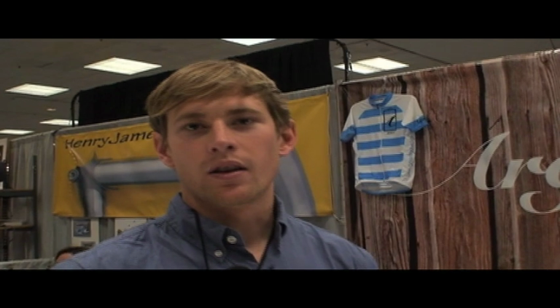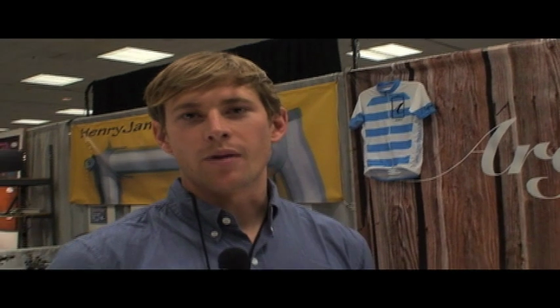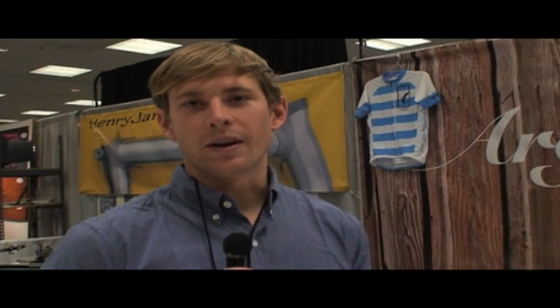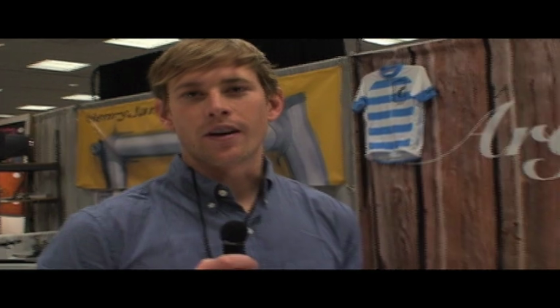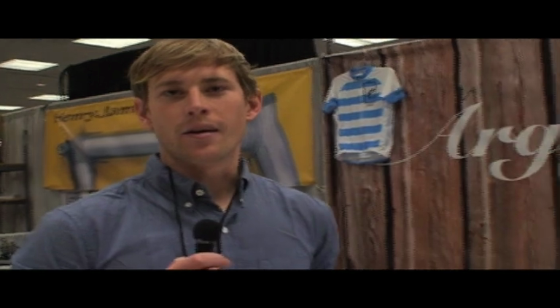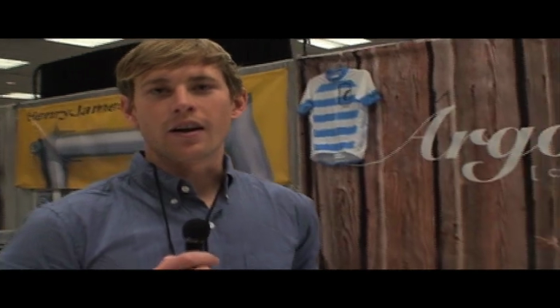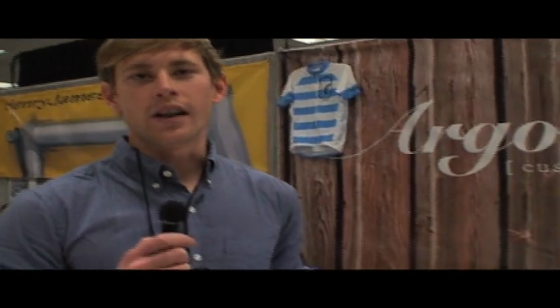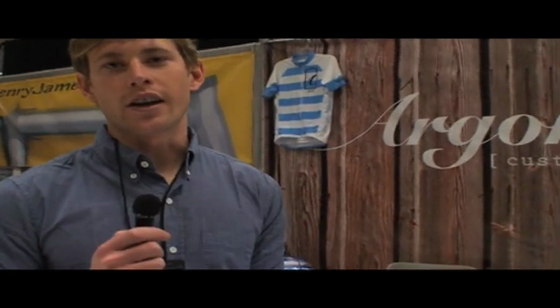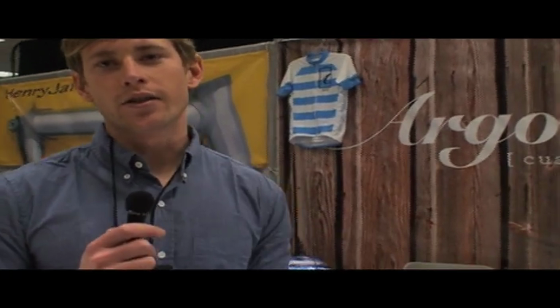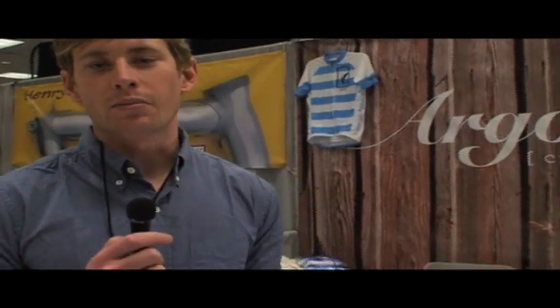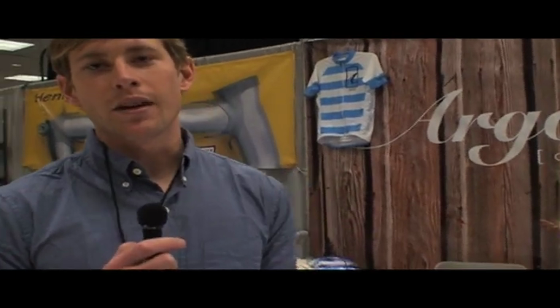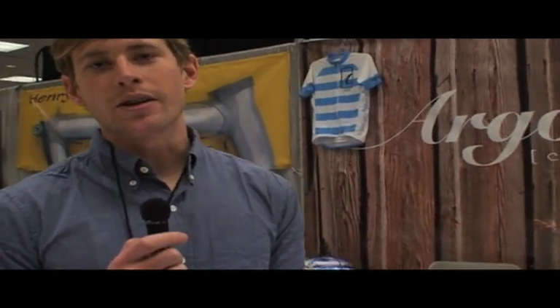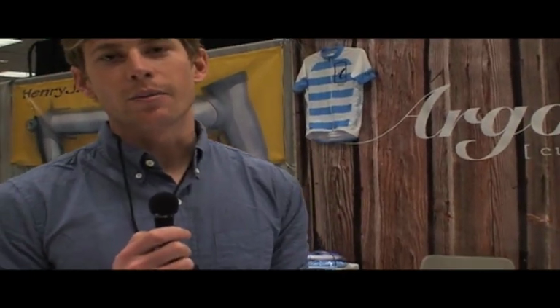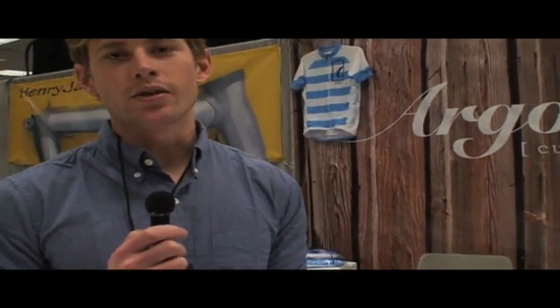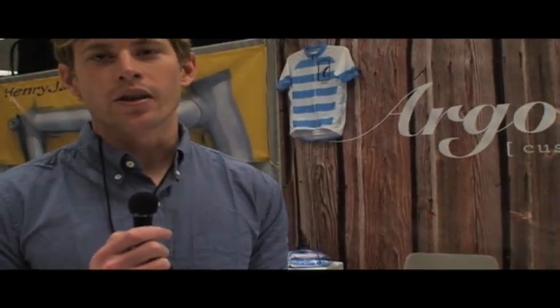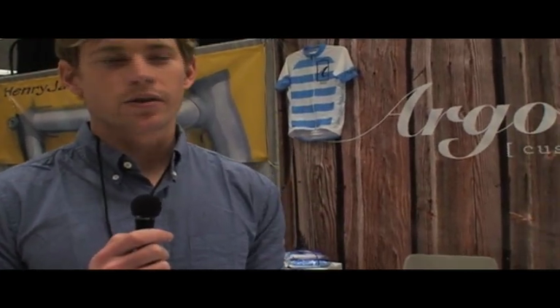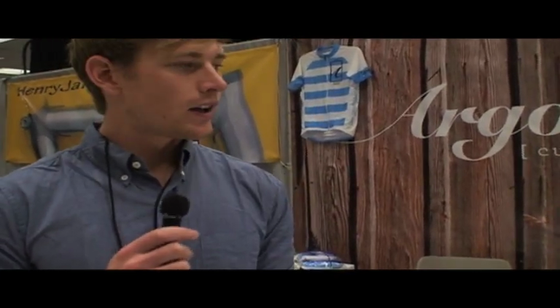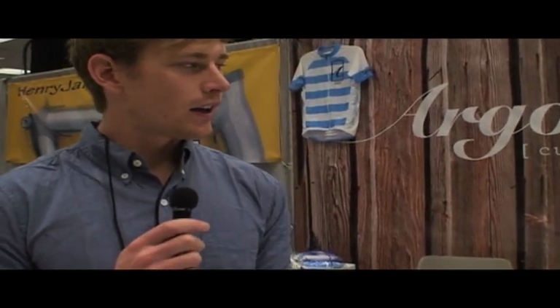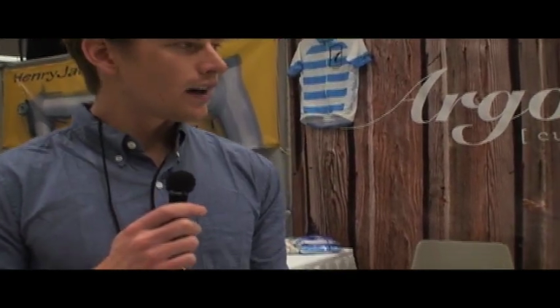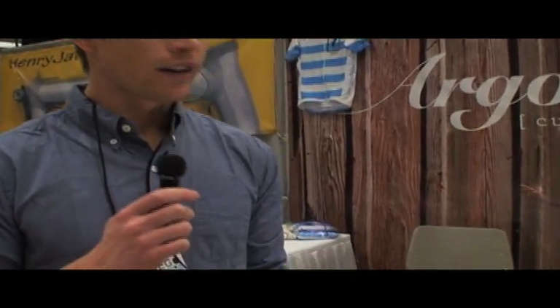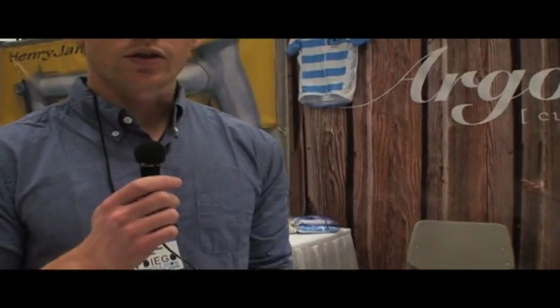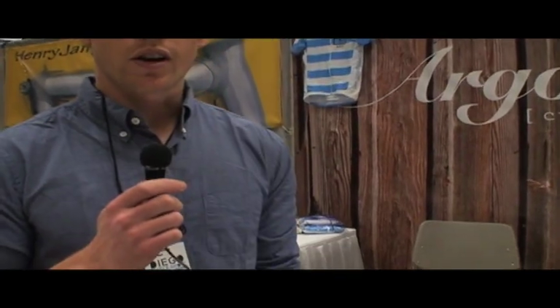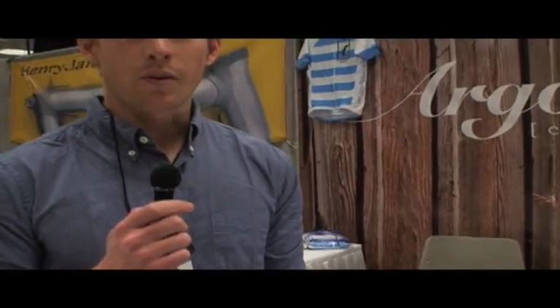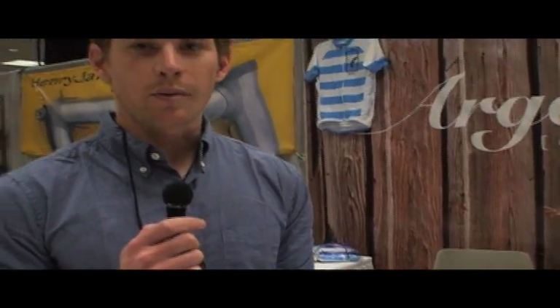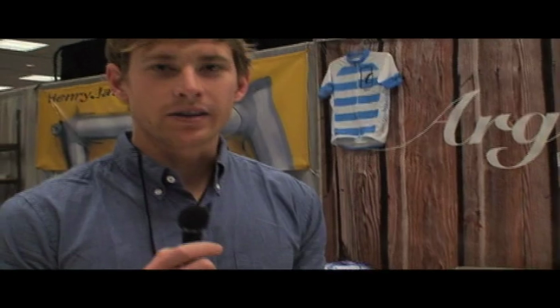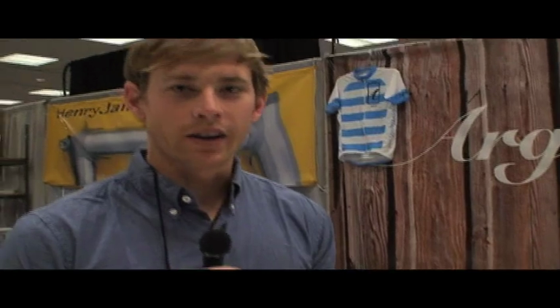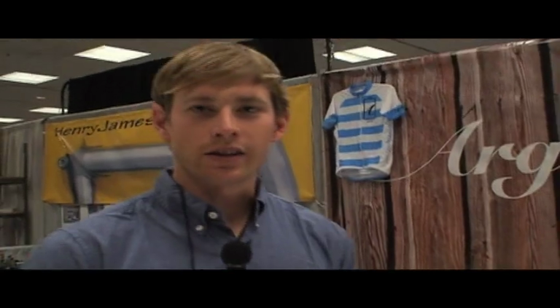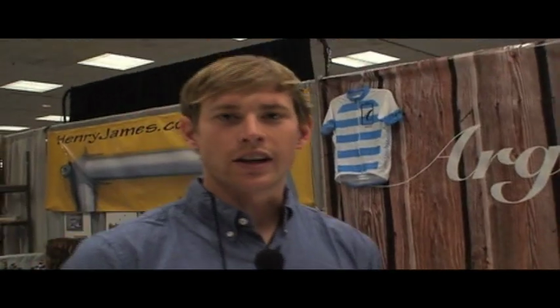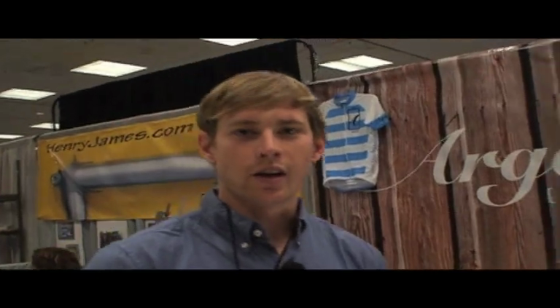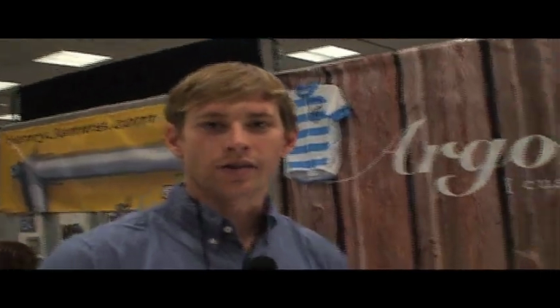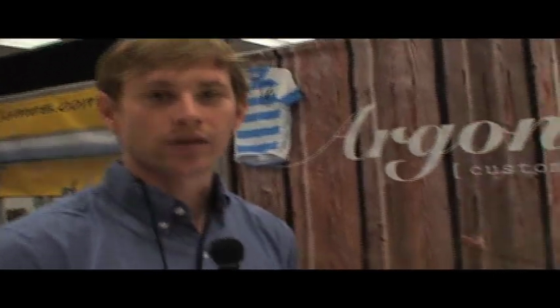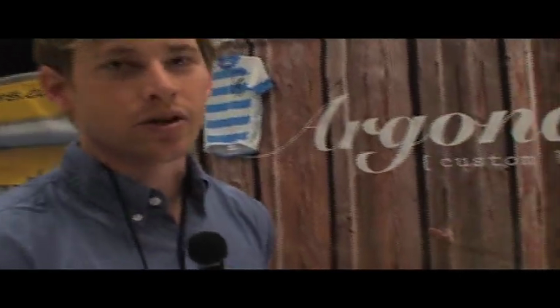My name is Ben Farver. I make Argonaut Cycles. I've been making bikes for about two years and I'd like to show you a couple of bikes that are here at the San Diego Custom Bicycle Show.